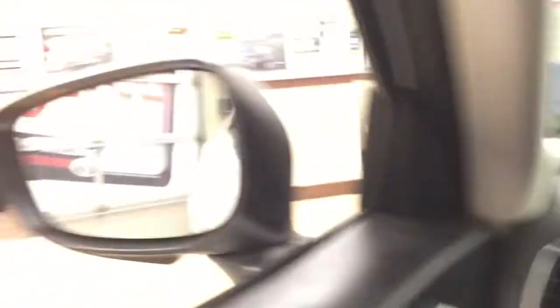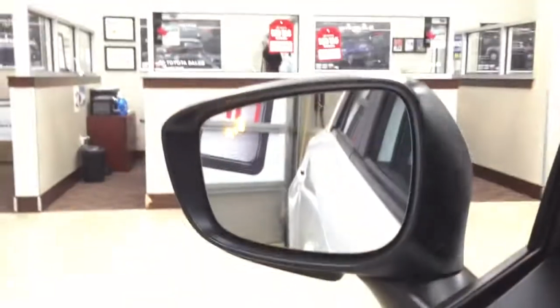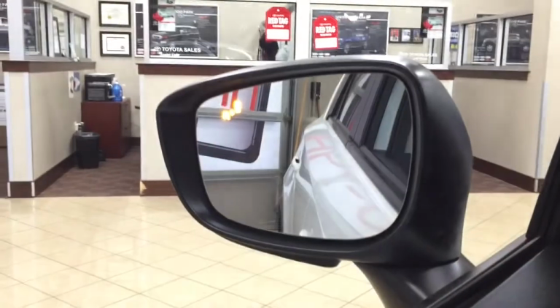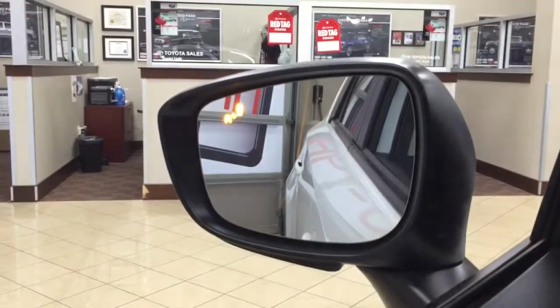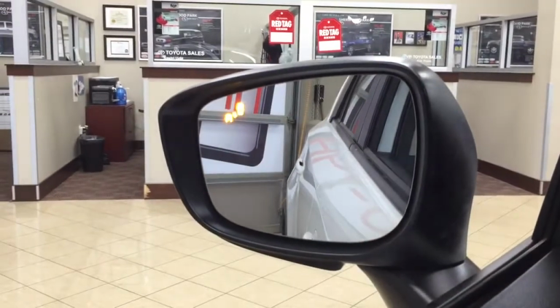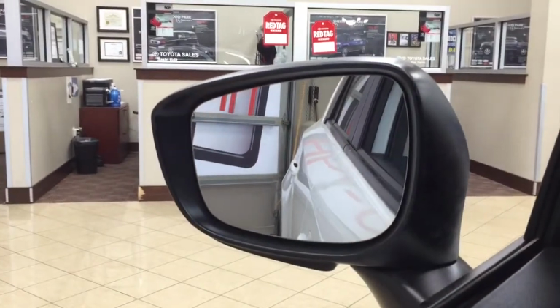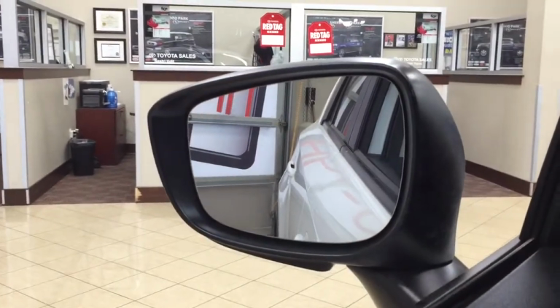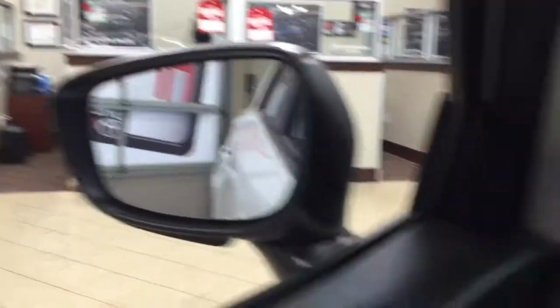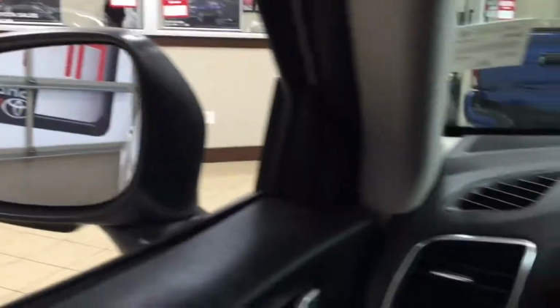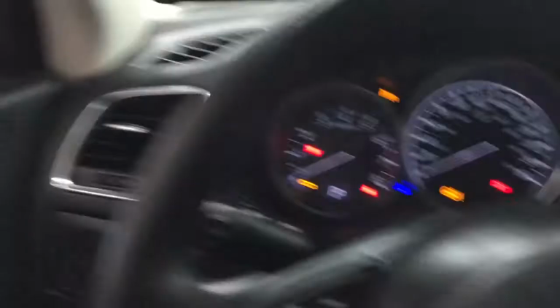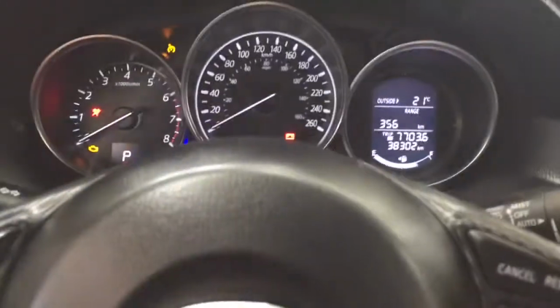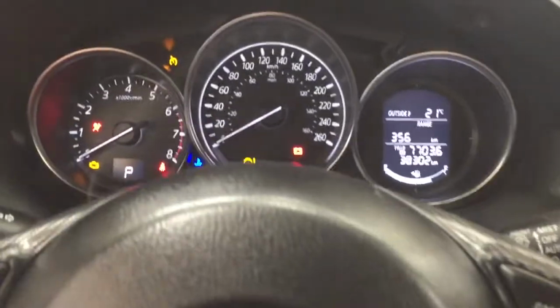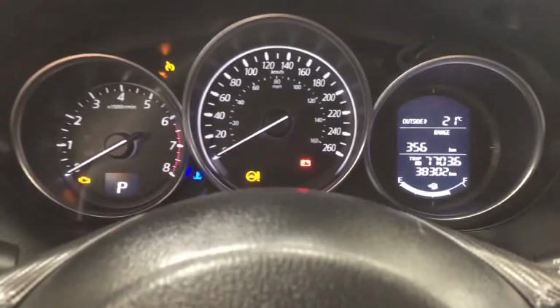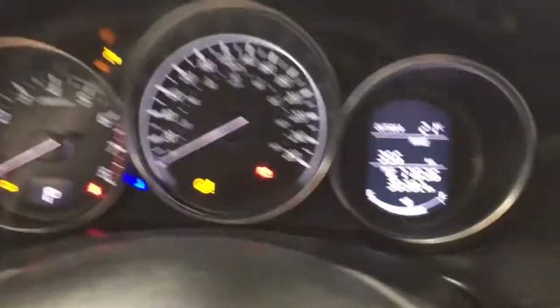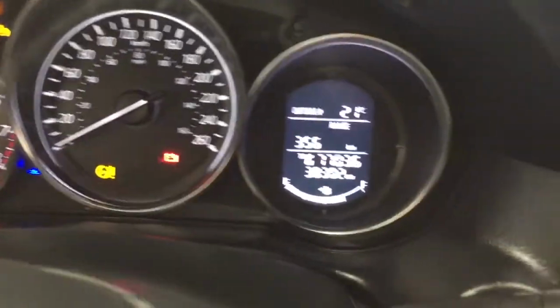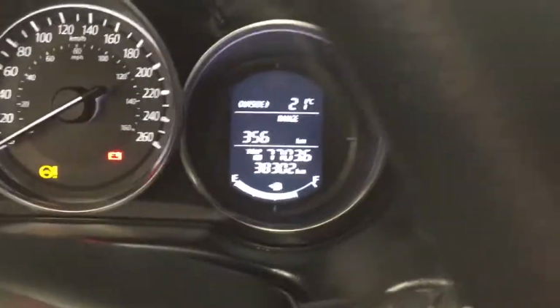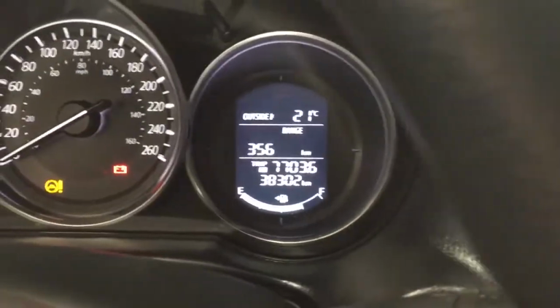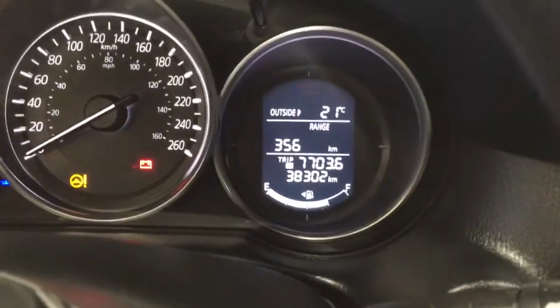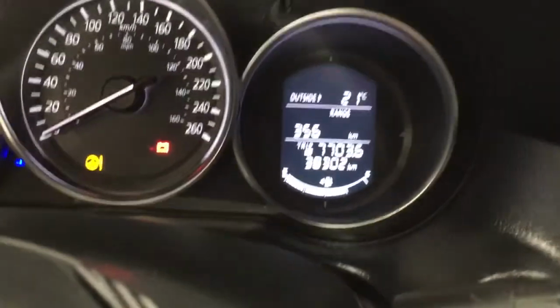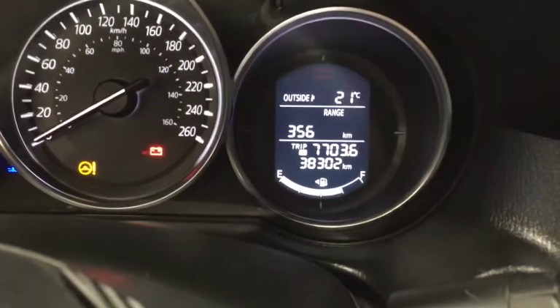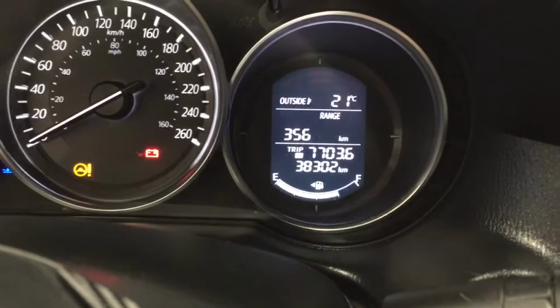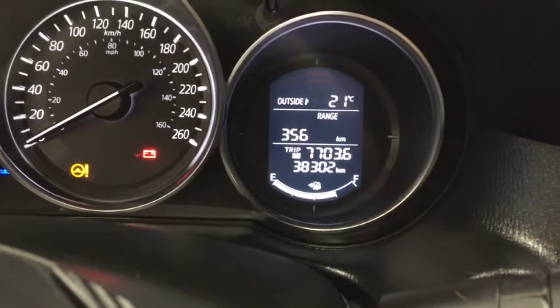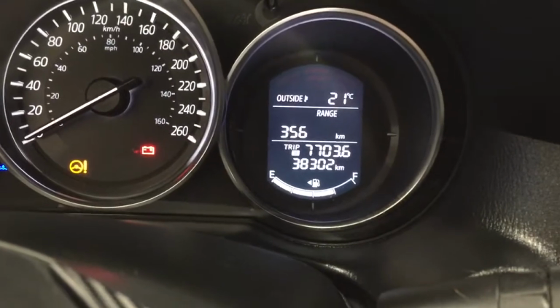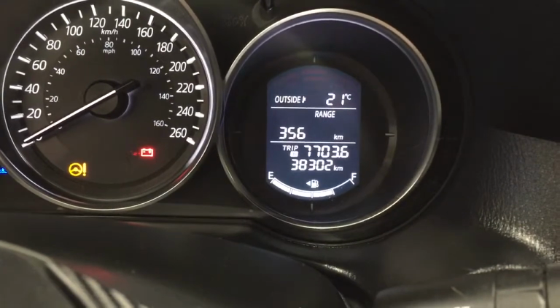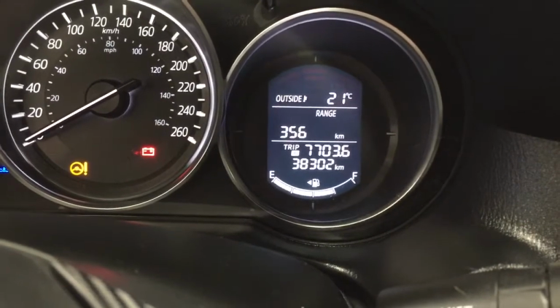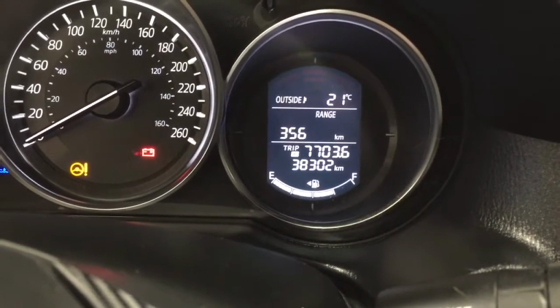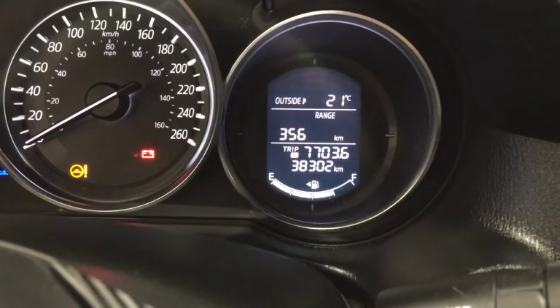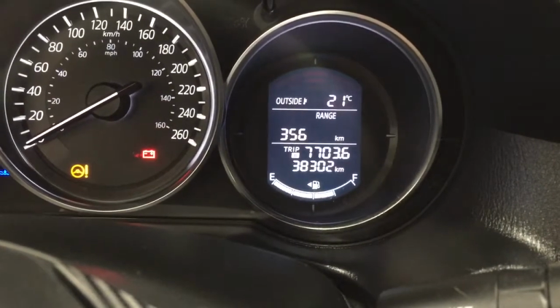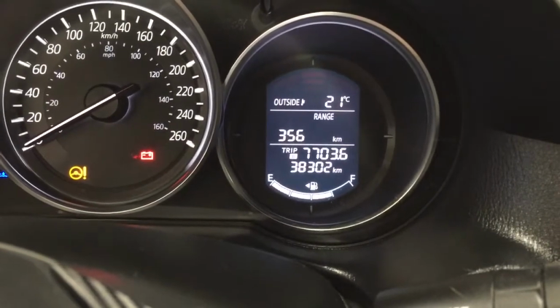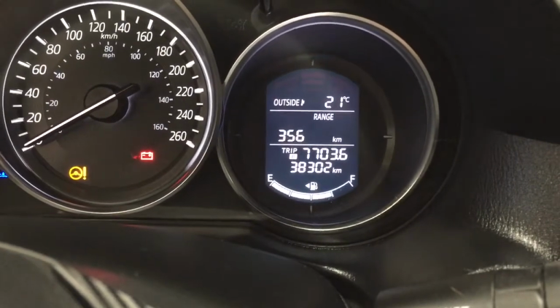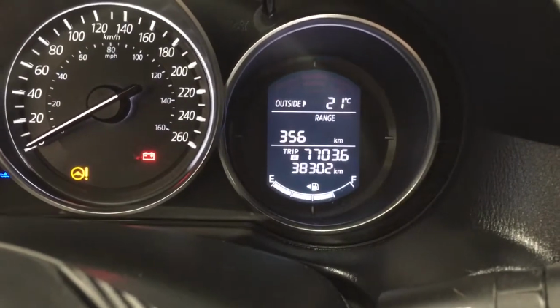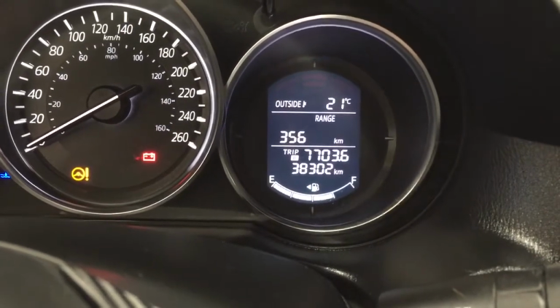As you can see it just lit up in the mirrors there, so when the vehicle starts up you can actually see the indicators. Now taking a look at the multi-informational display, you're going to see an exterior temperature gauge as well as your exact odometer reading.